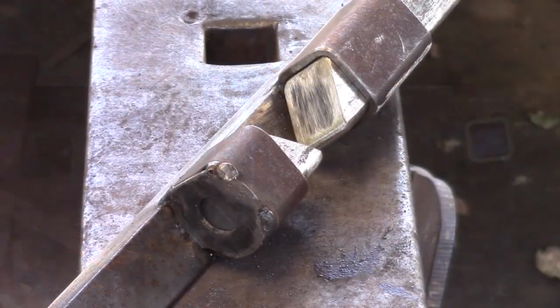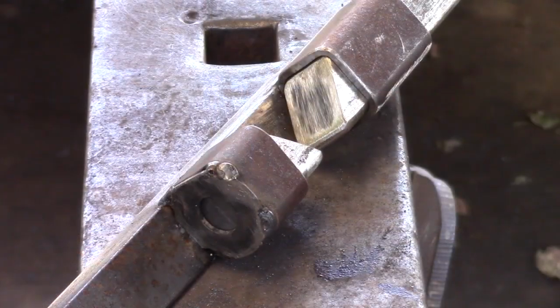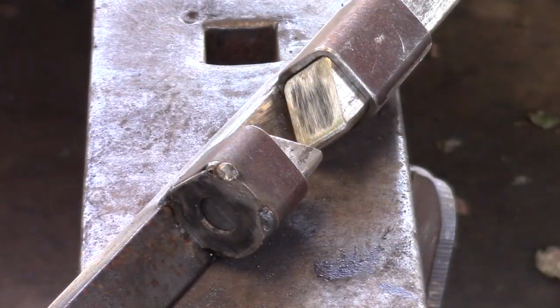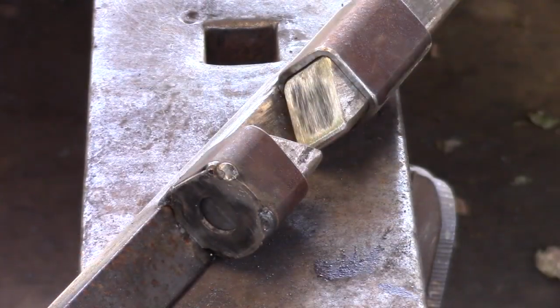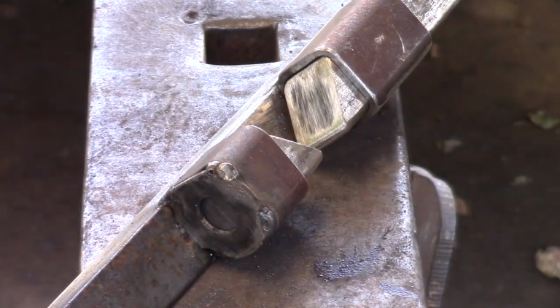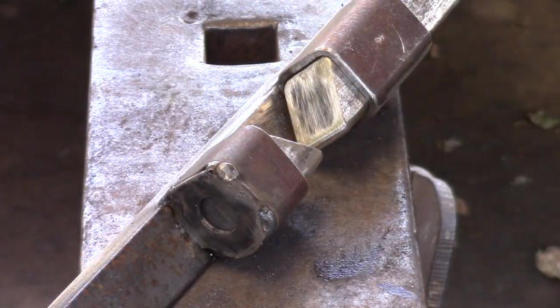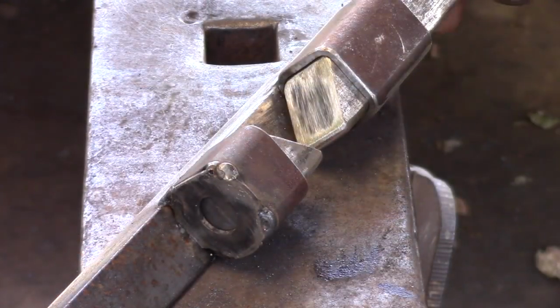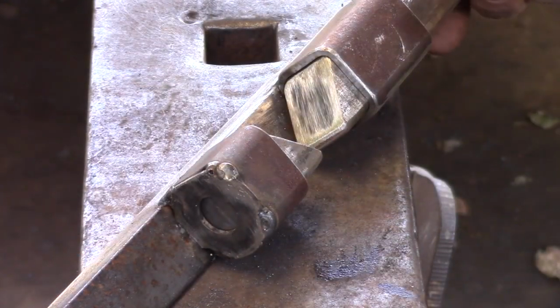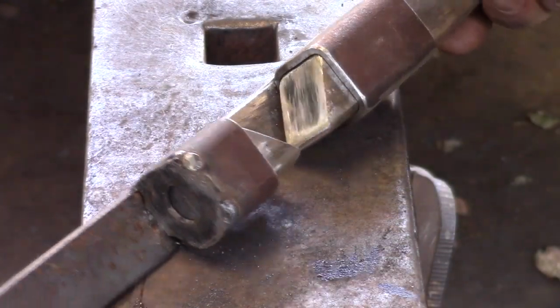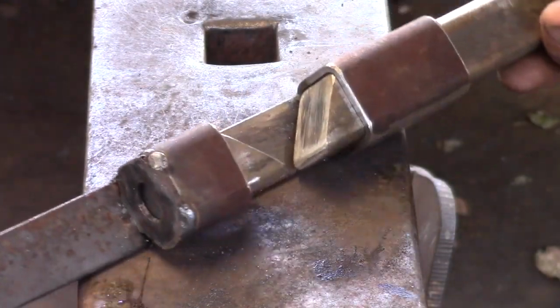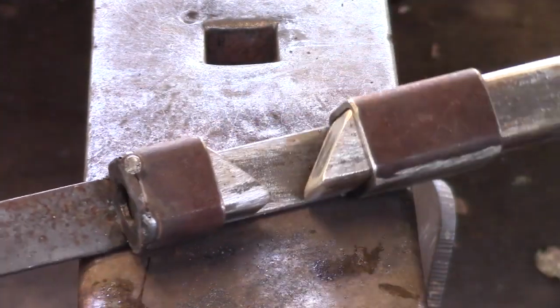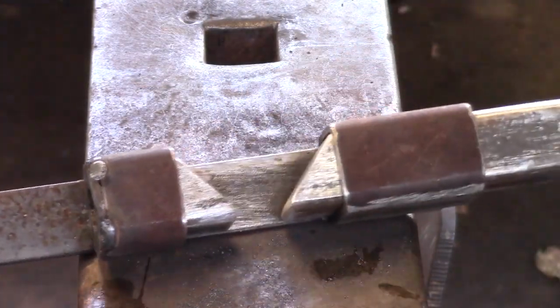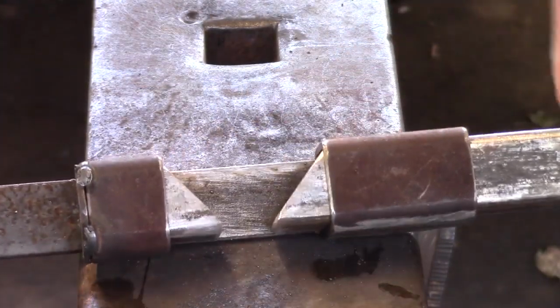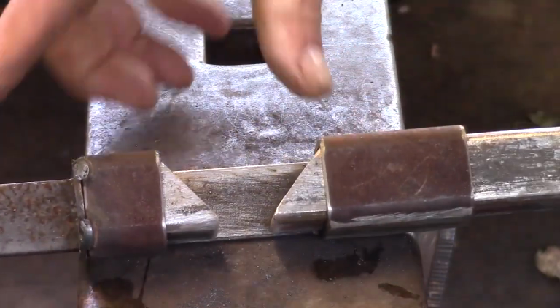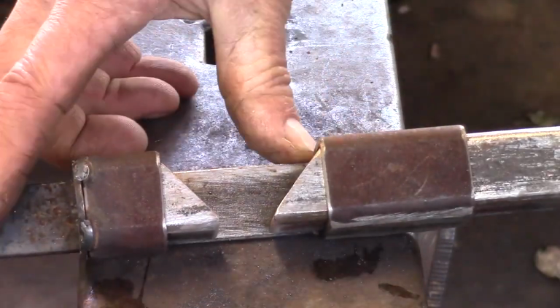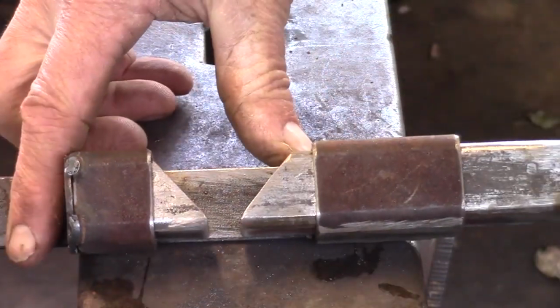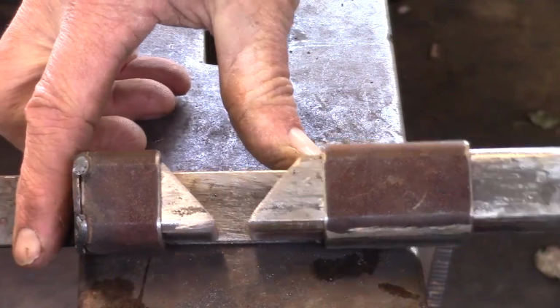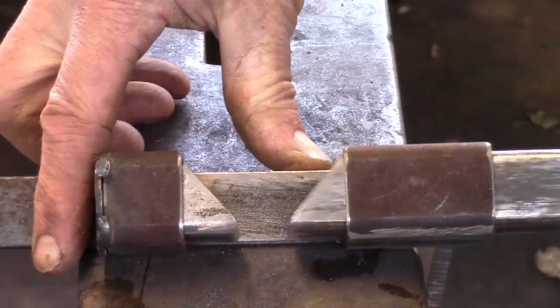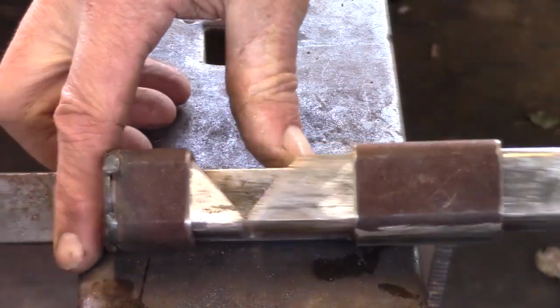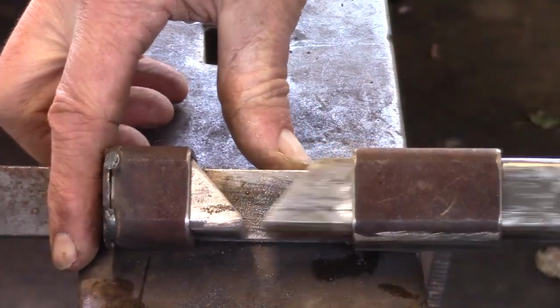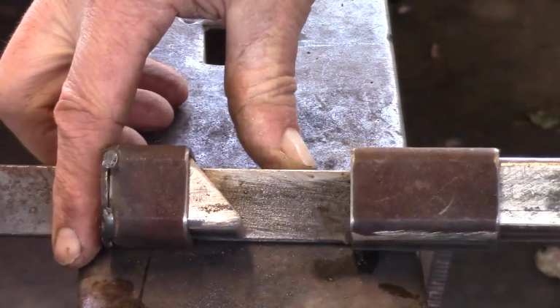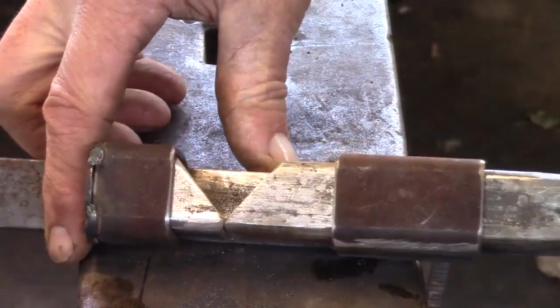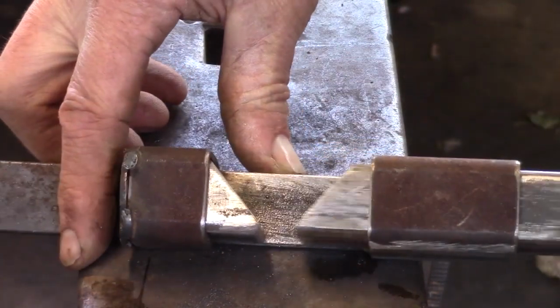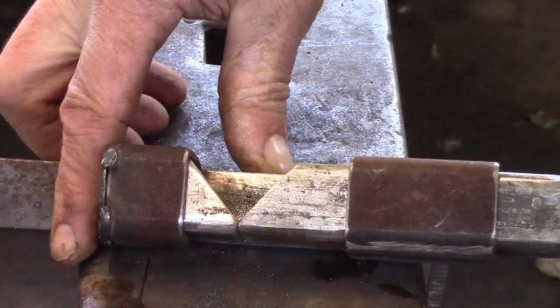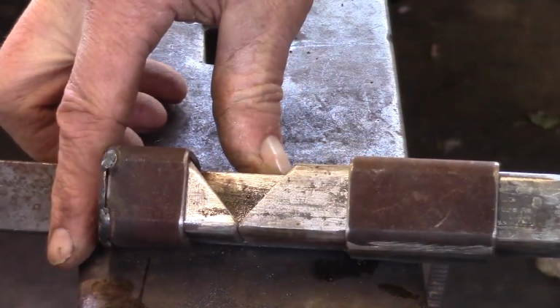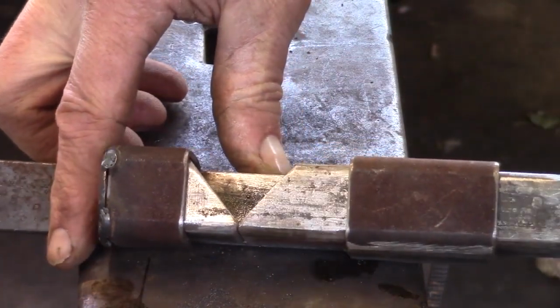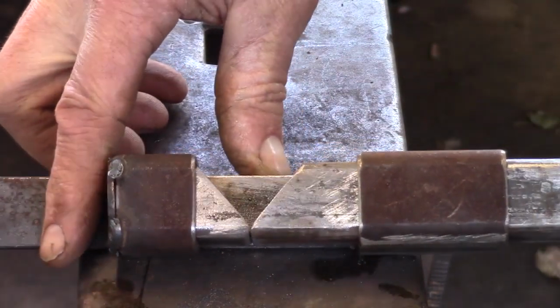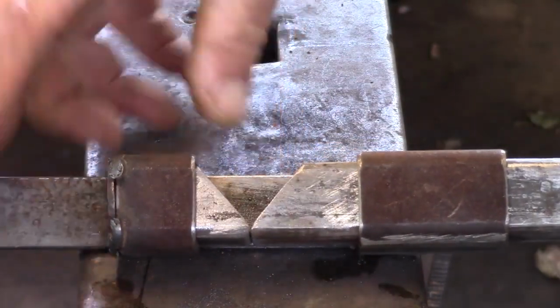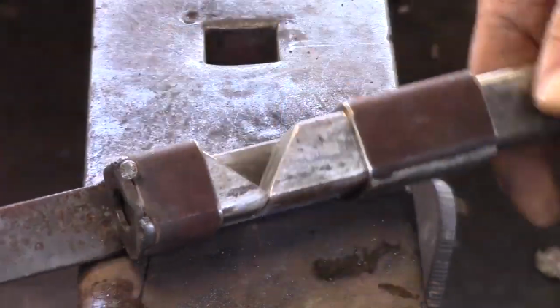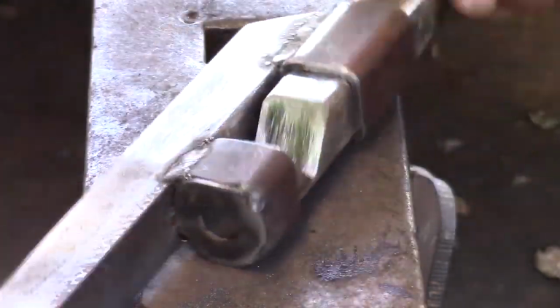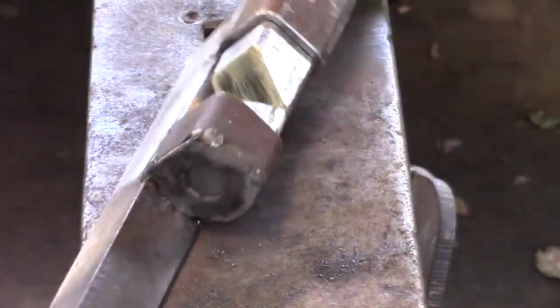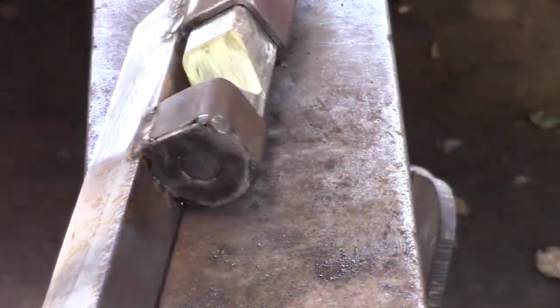In reality I make two of these guillotines — one with the angled dies or the butcher dies, and one with flat dies. That way I can swap the whole thing out when I'm going from cutting the tenon to actually drawing it out.